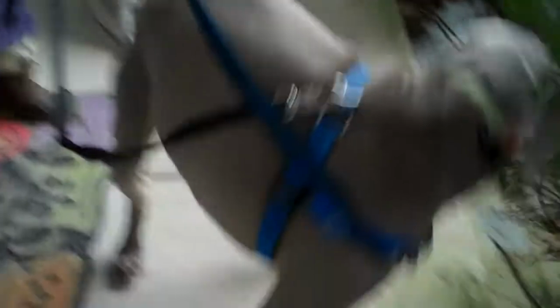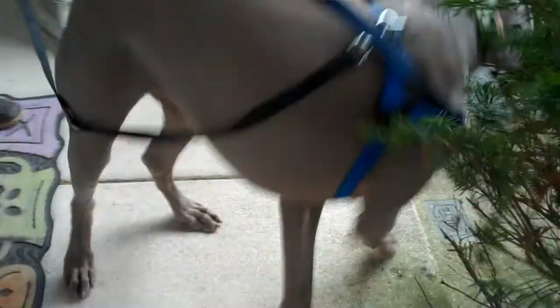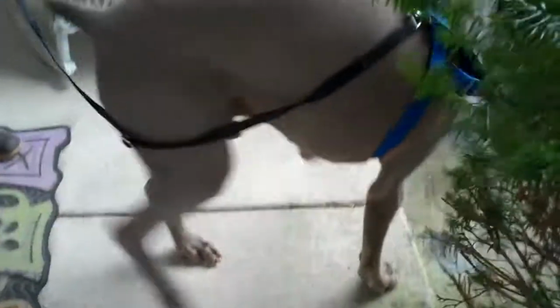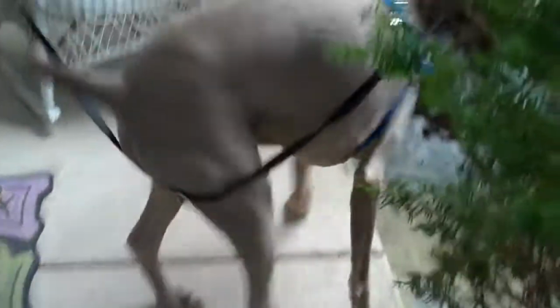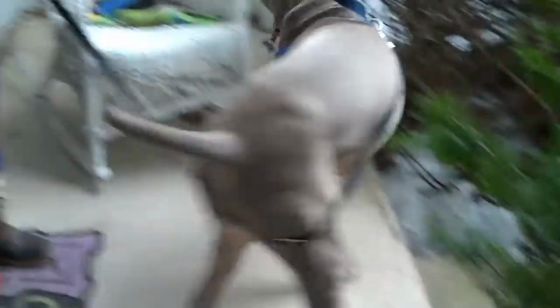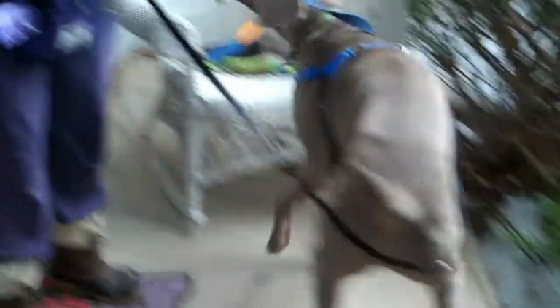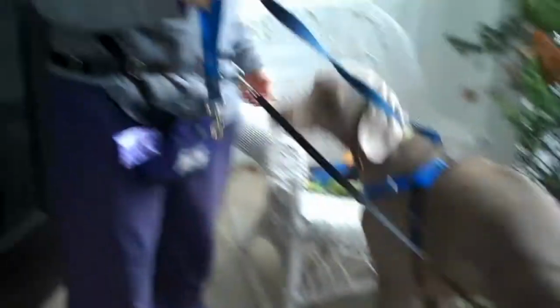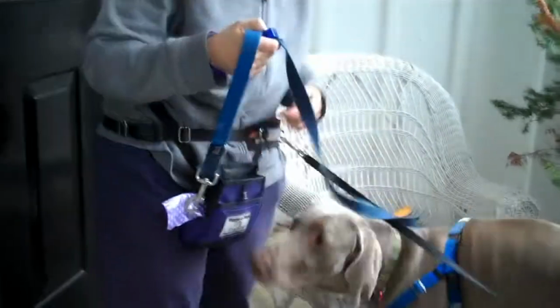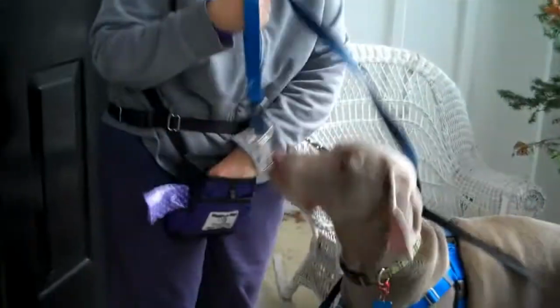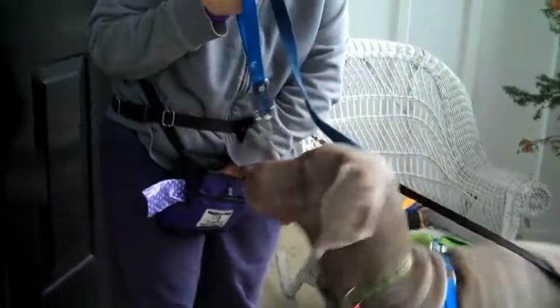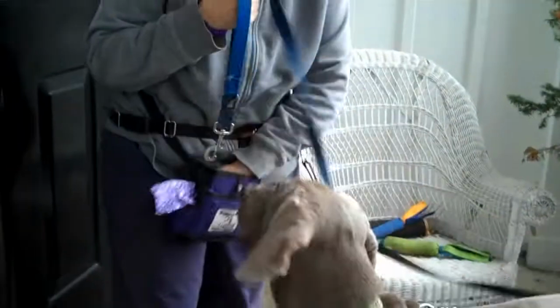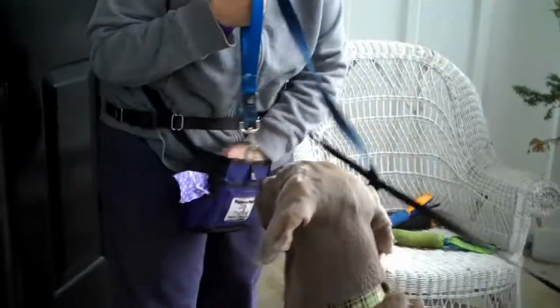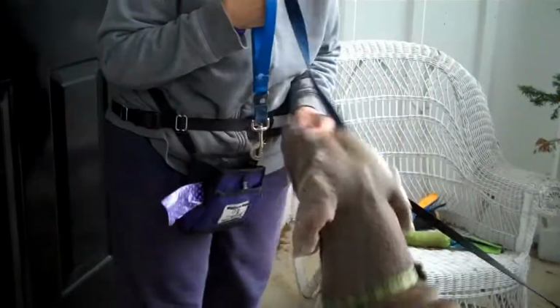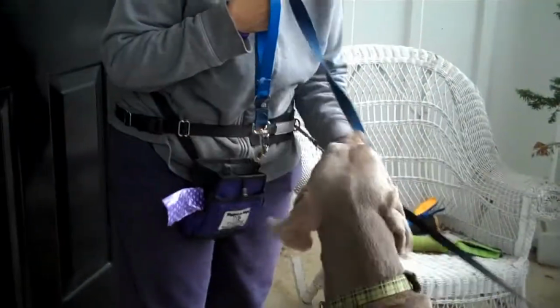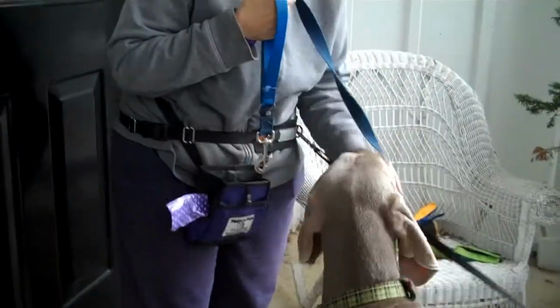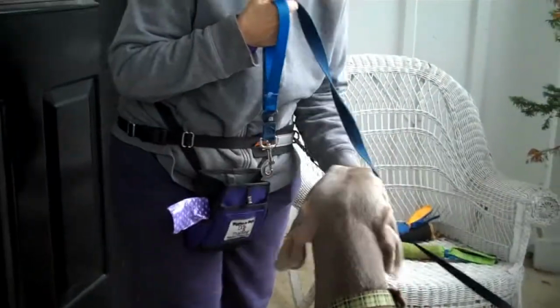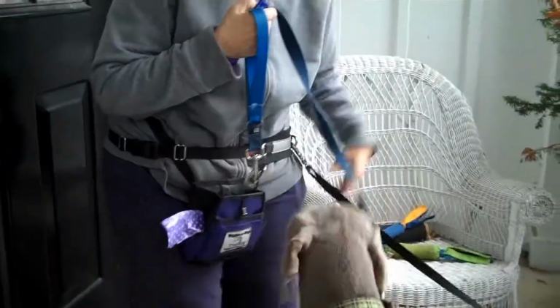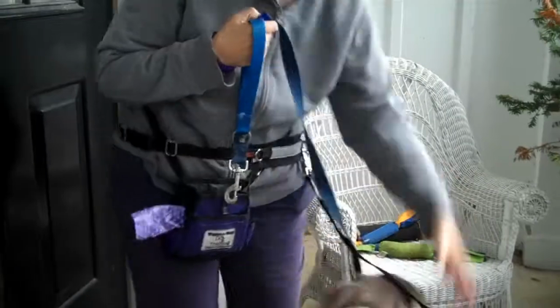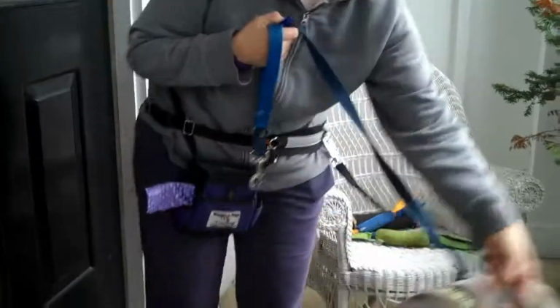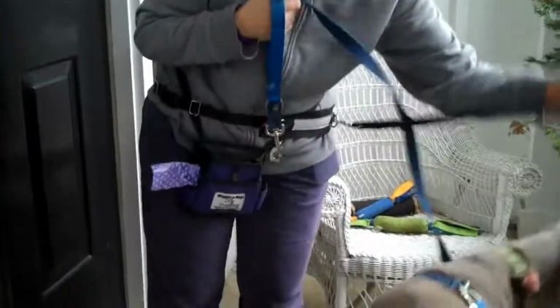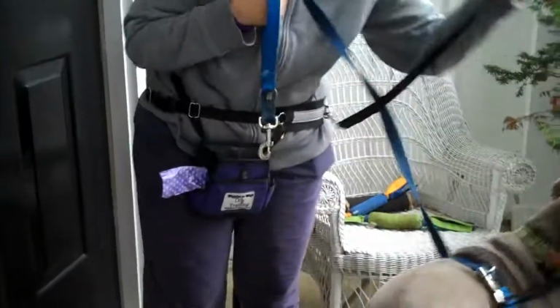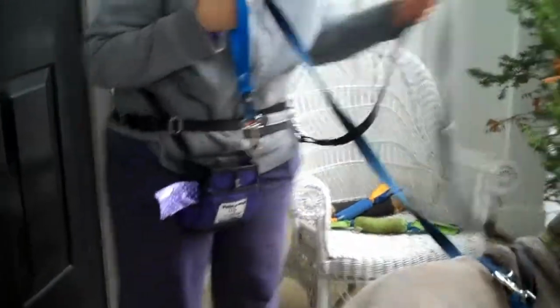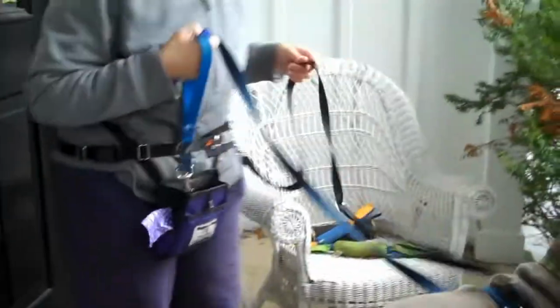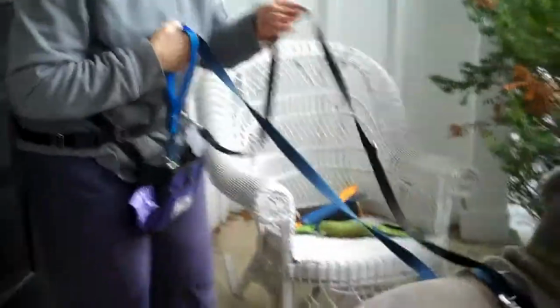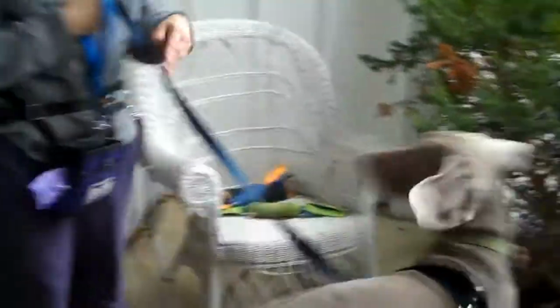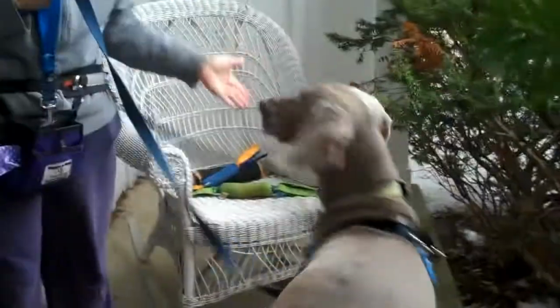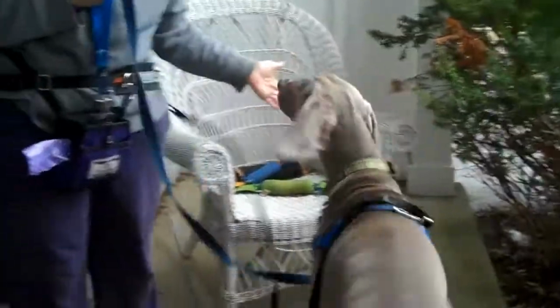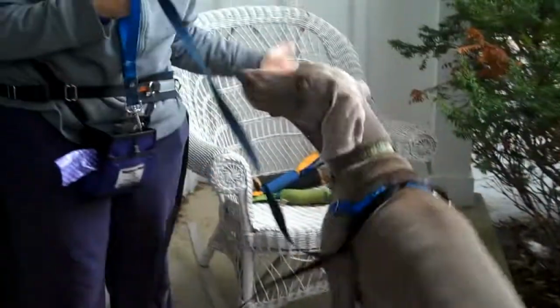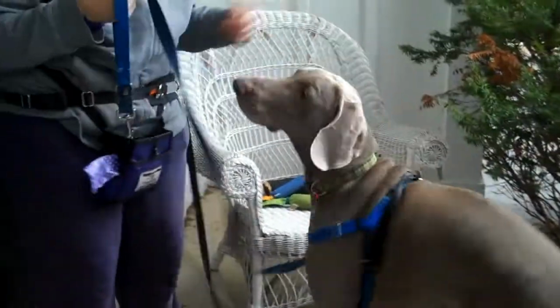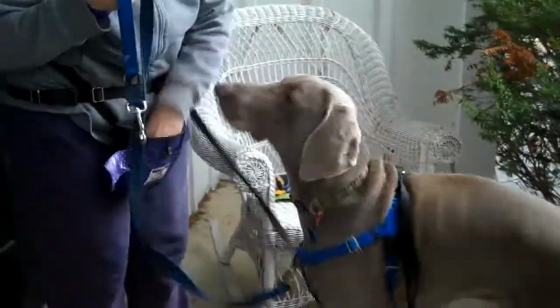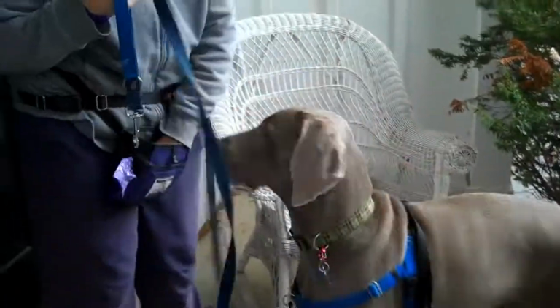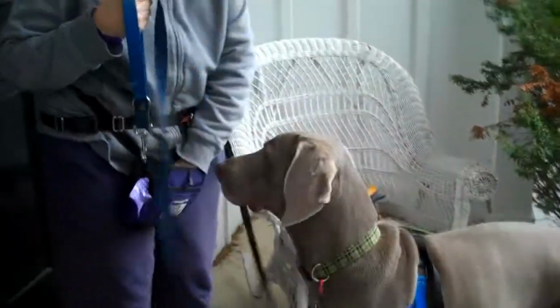Blue touch. Good boy. Whoops, get that off your little butt. Good. Blue touch. Good boy.